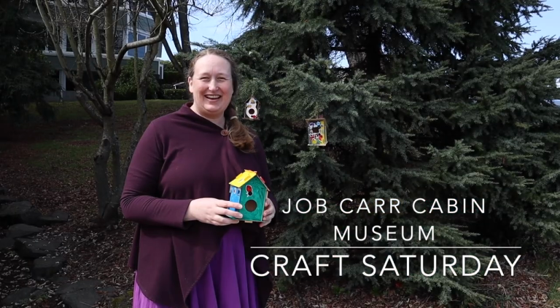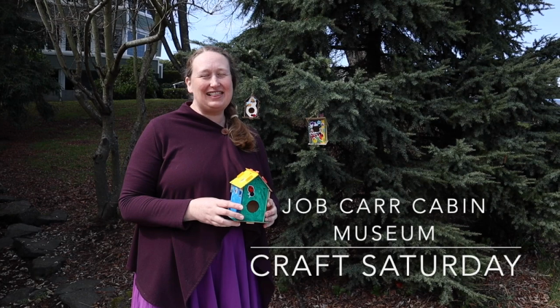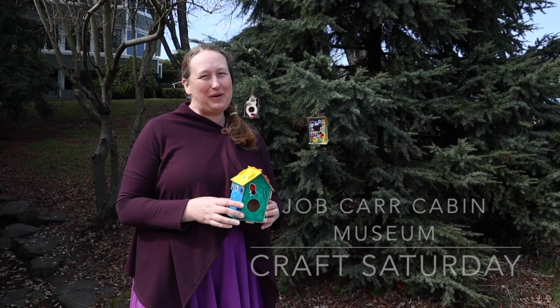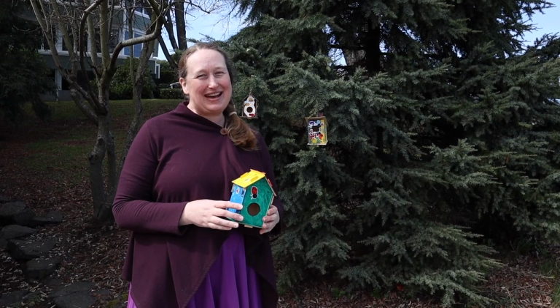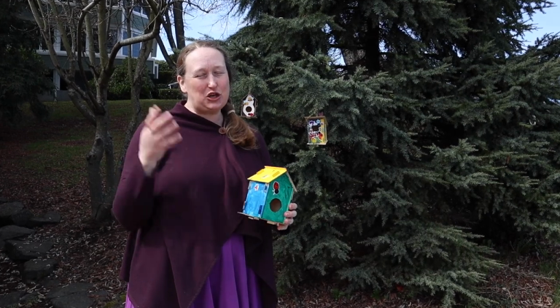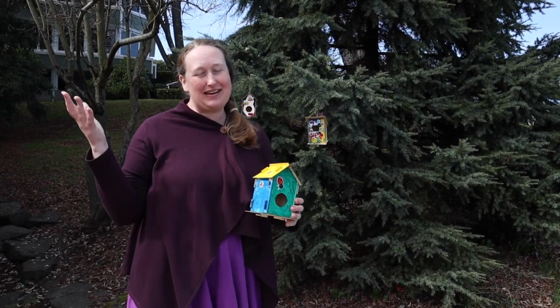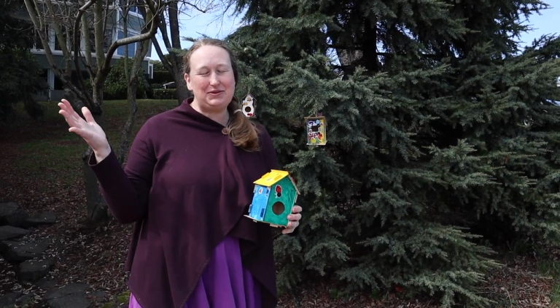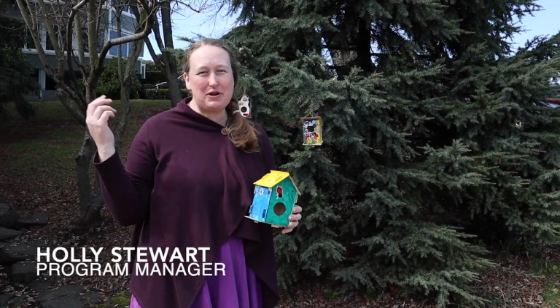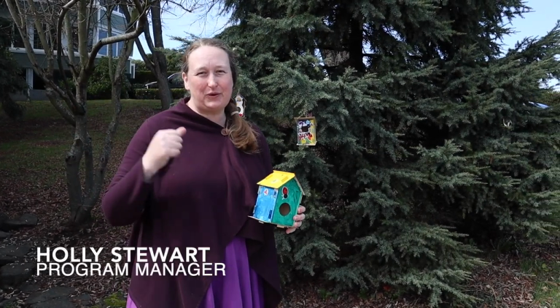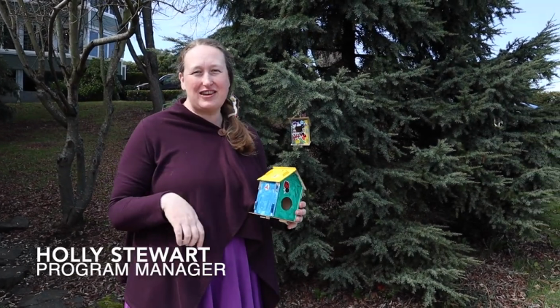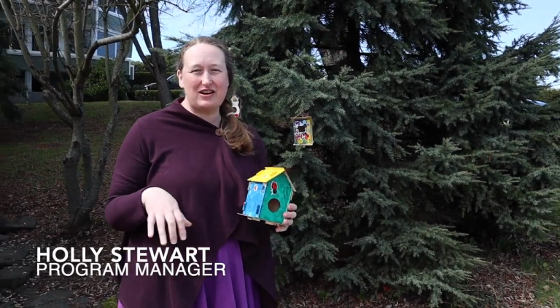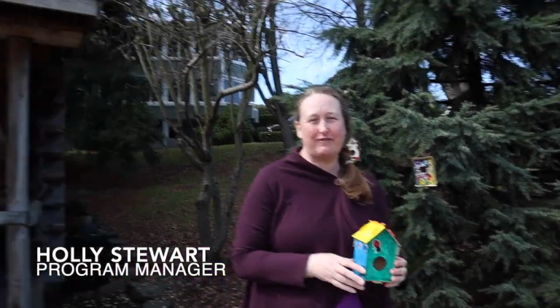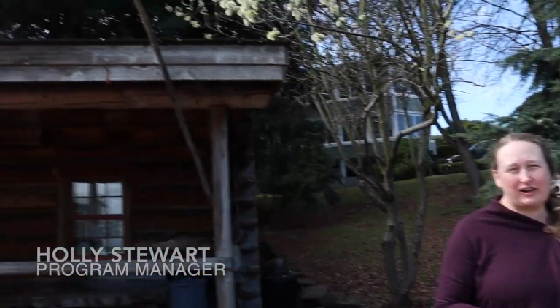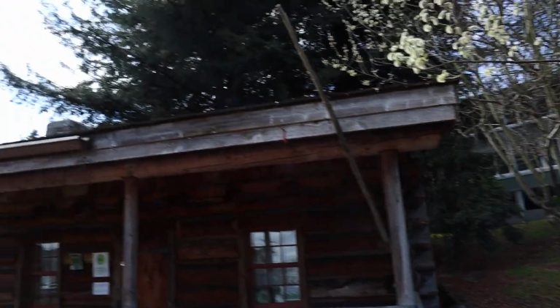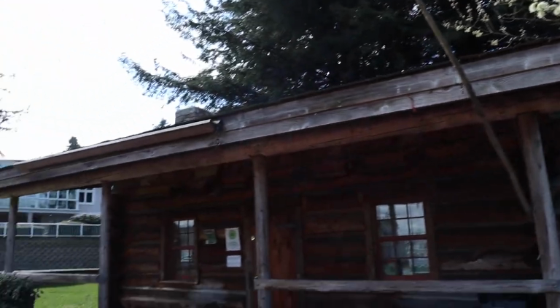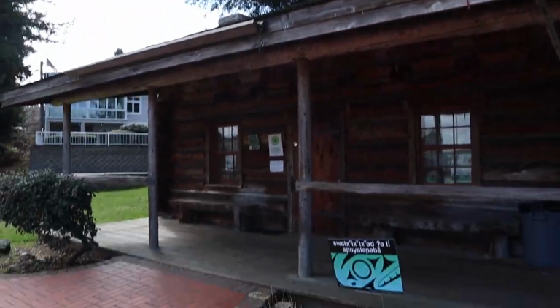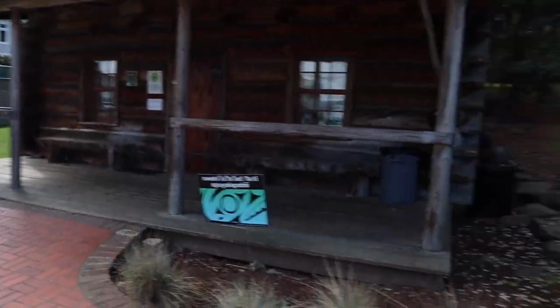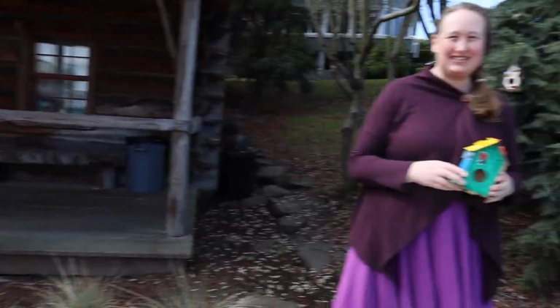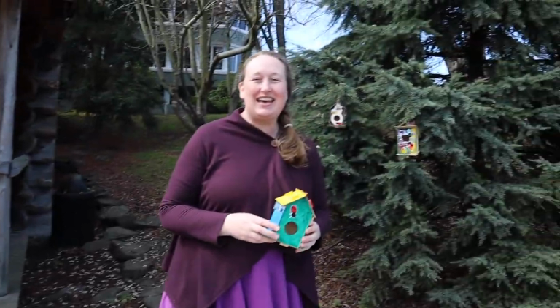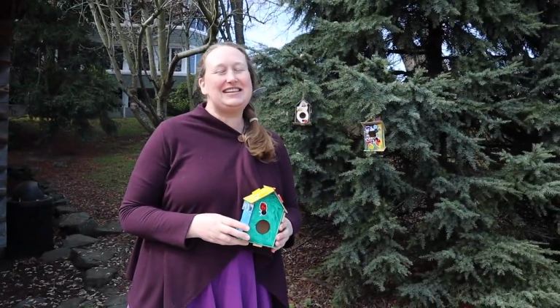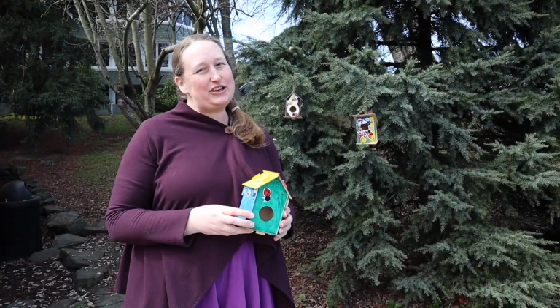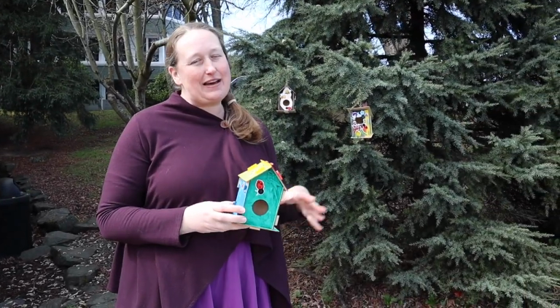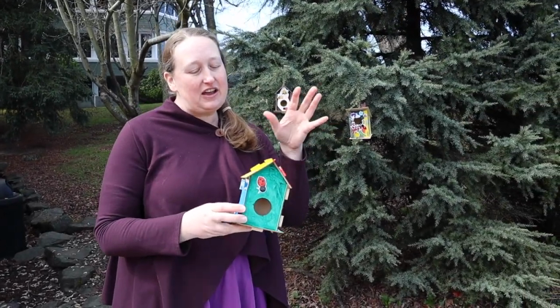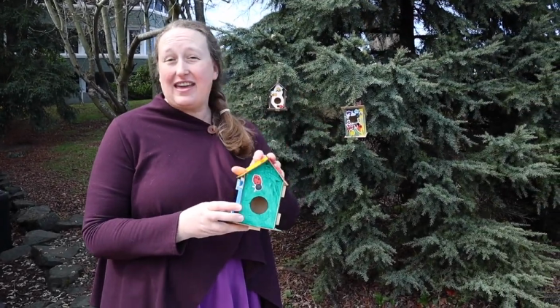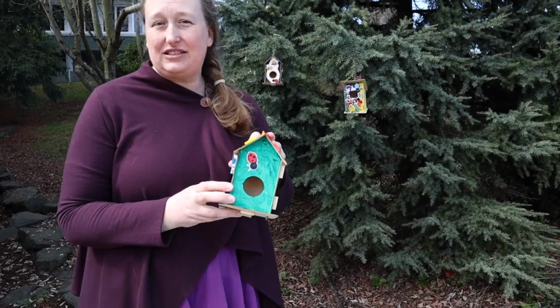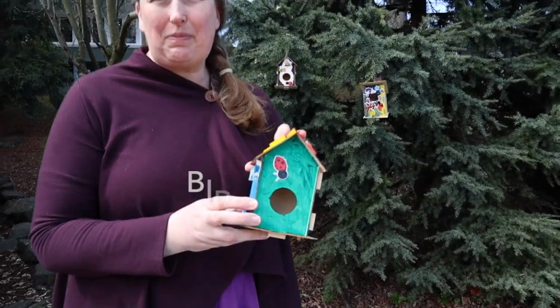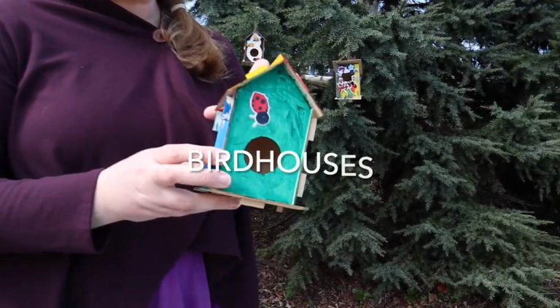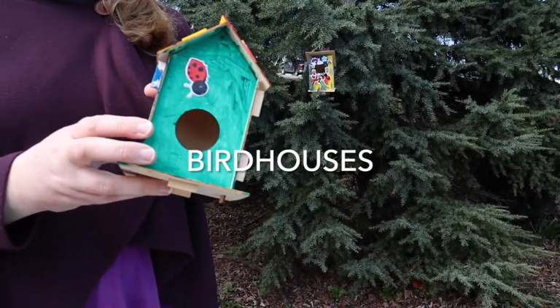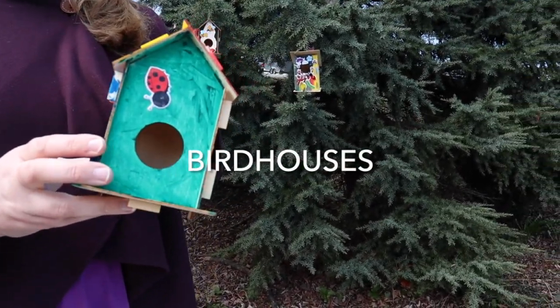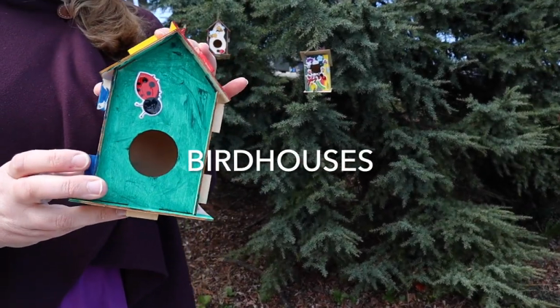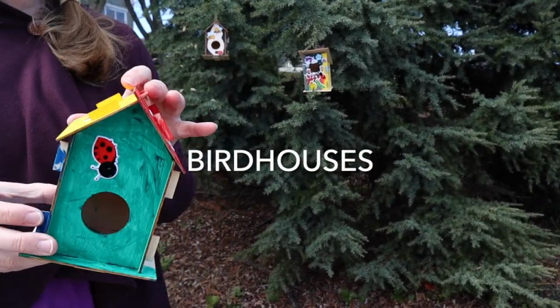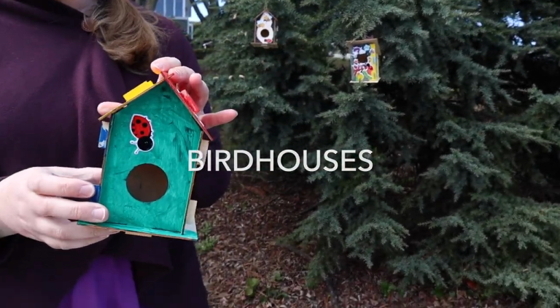Hello, welcome back to Job Carr Cabin Museum for another of our fun Craft Saturday events. Today's craft is to paint and assemble your own birdhouse.